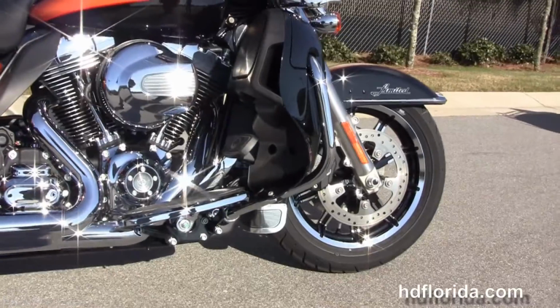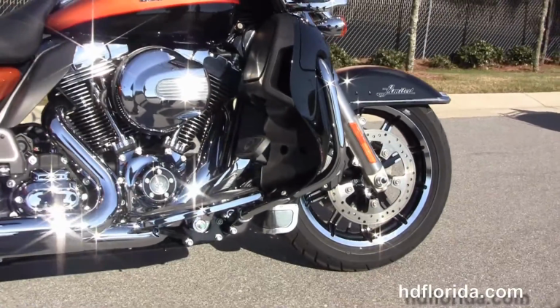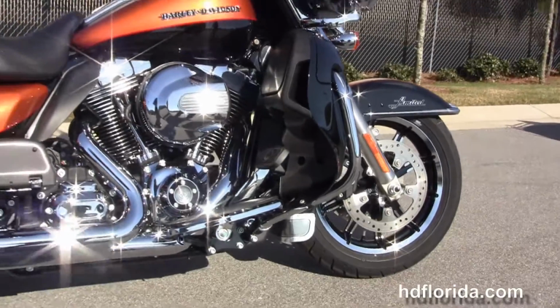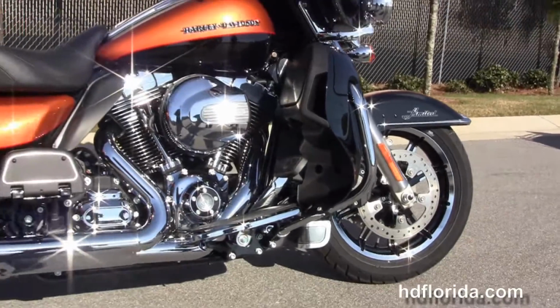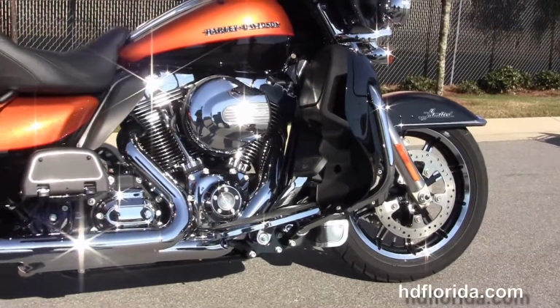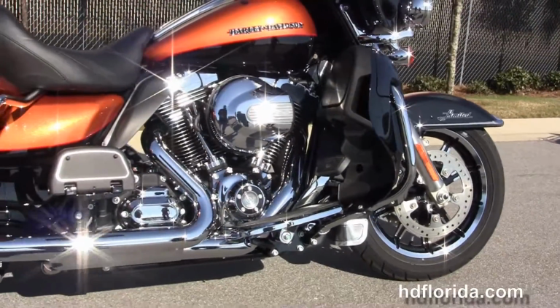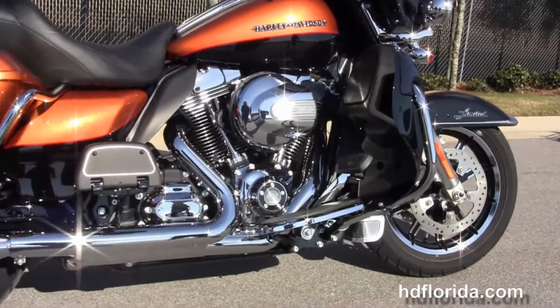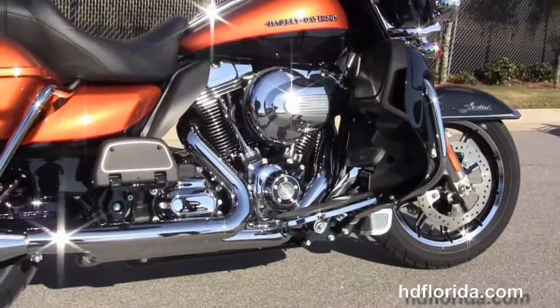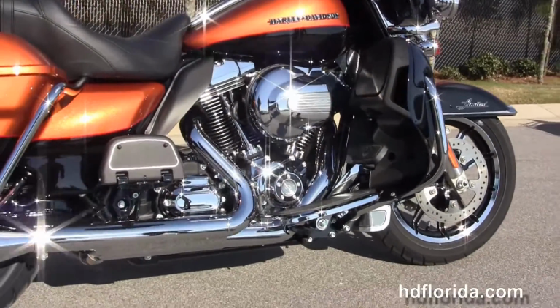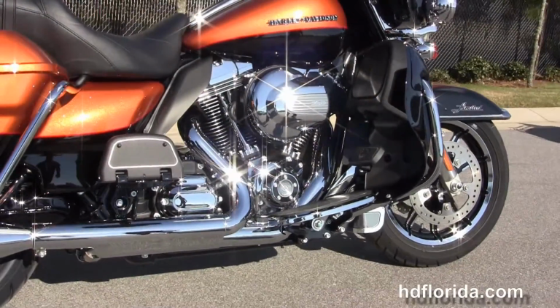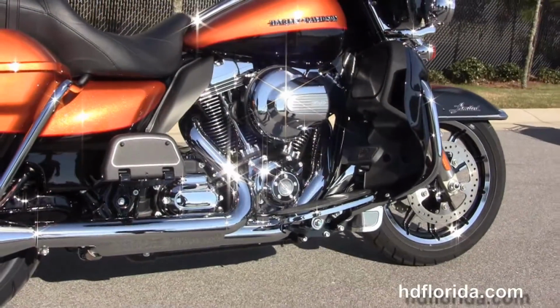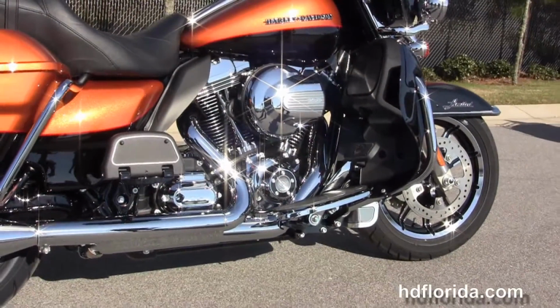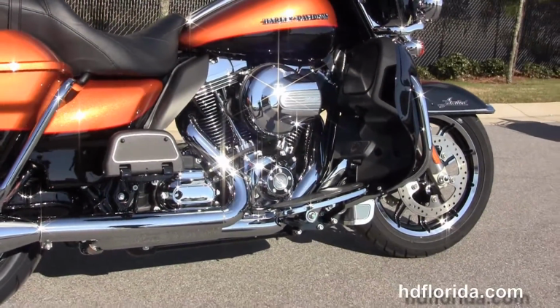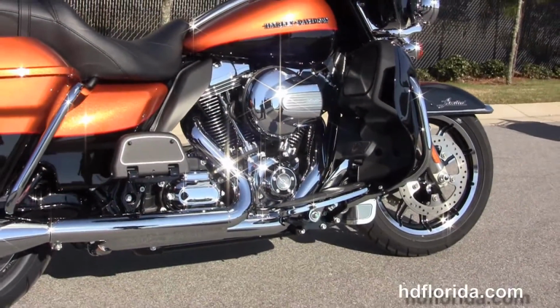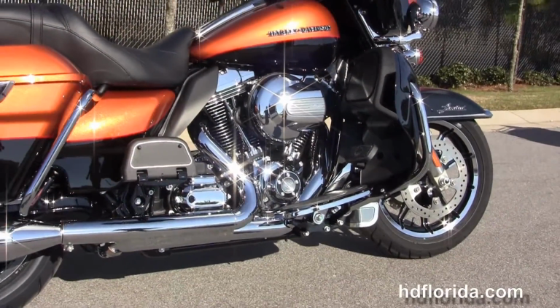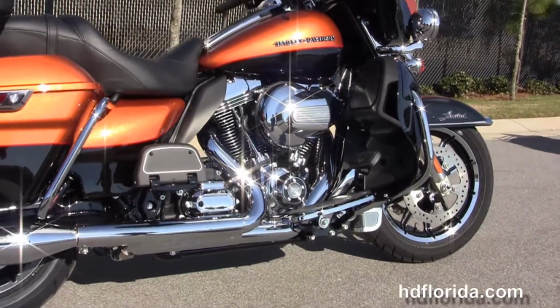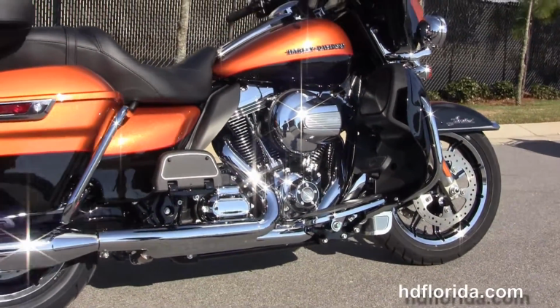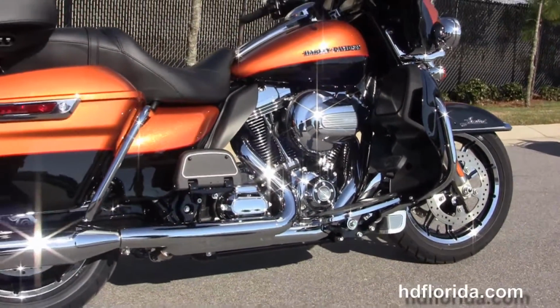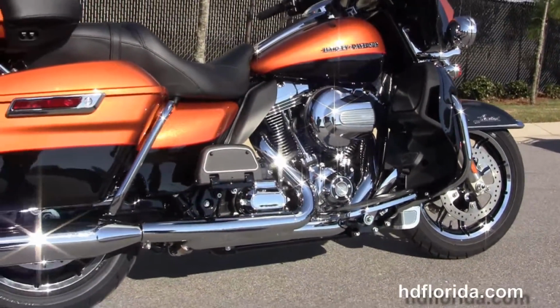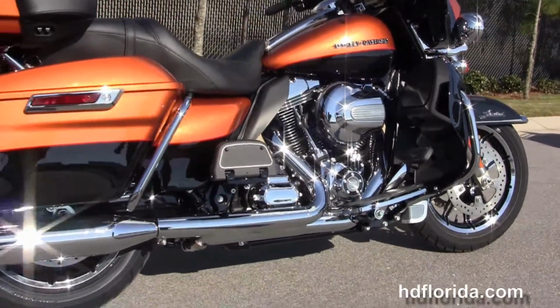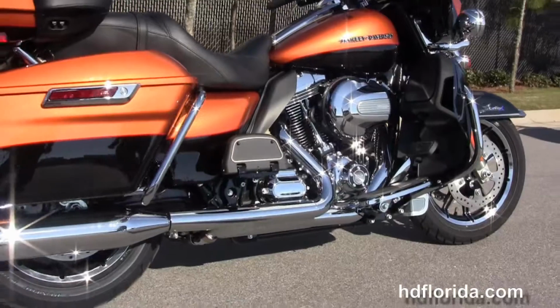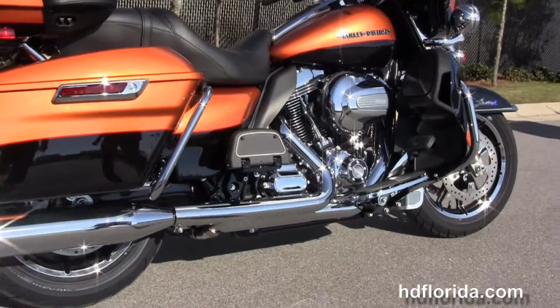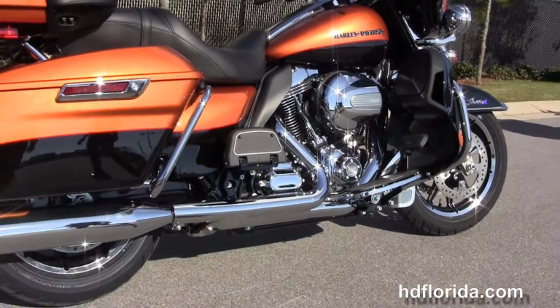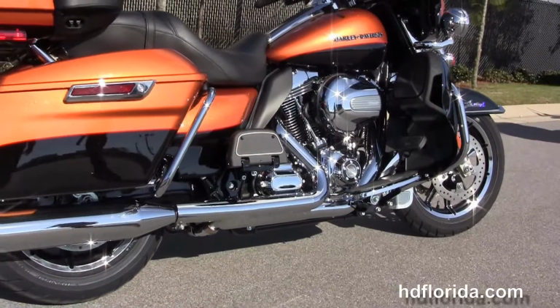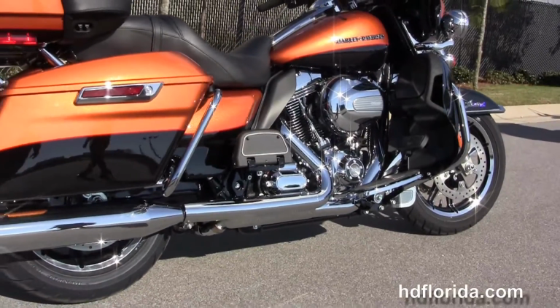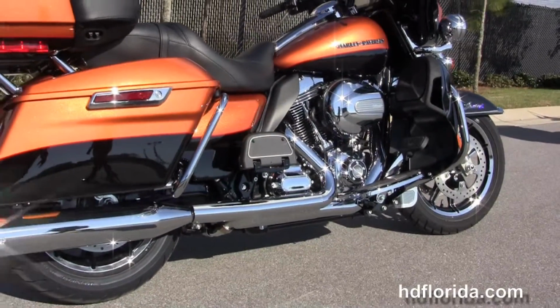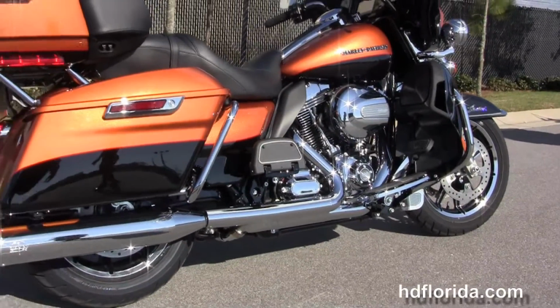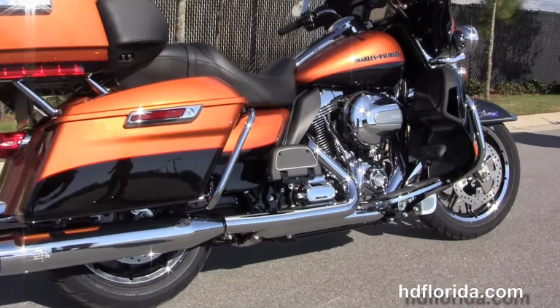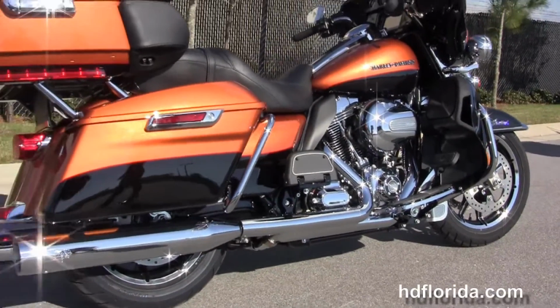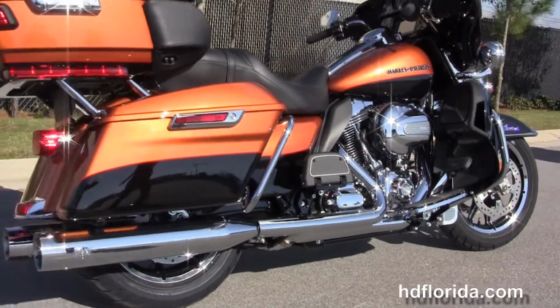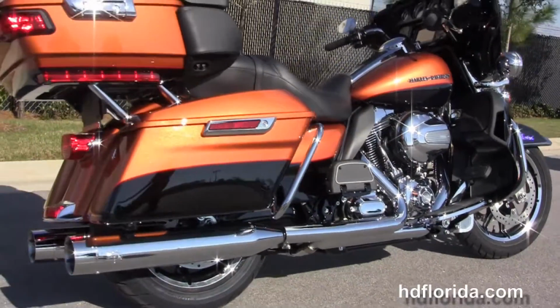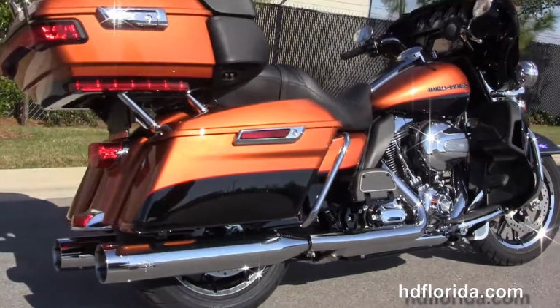It's got the color matched lower fairings that house radiators and fans, with twin cool high output 103 cubic inch twin cam engine with 6 speed transmission.